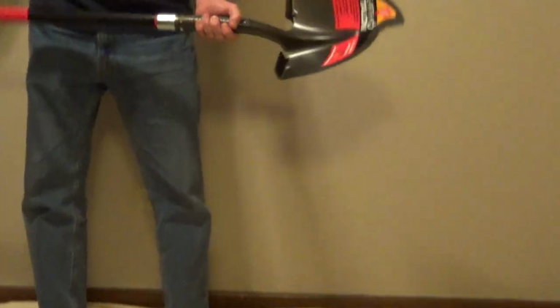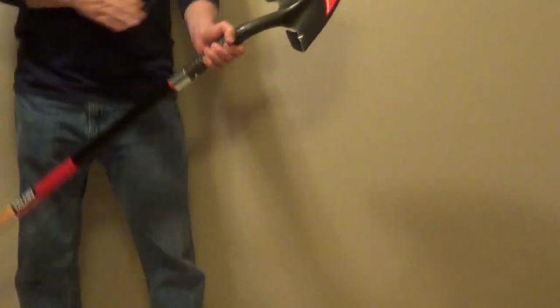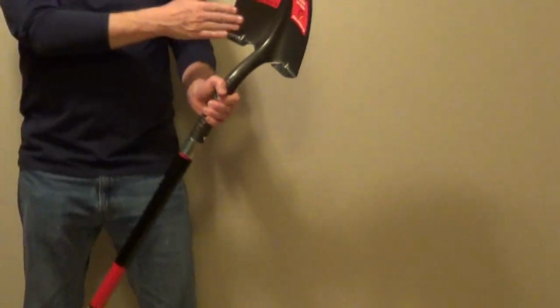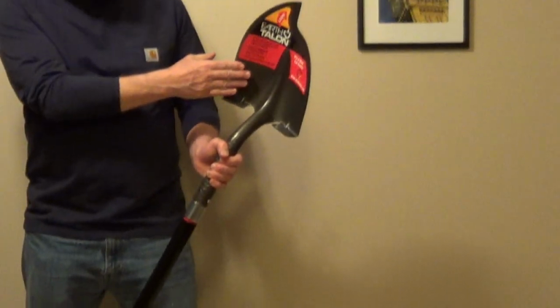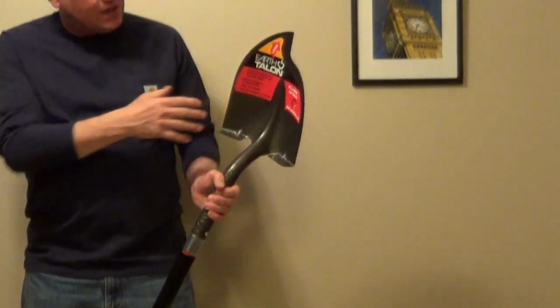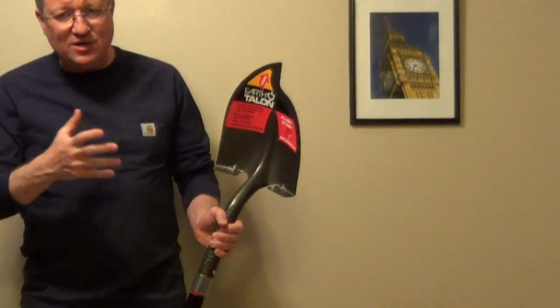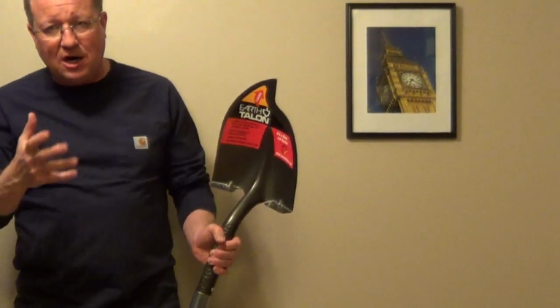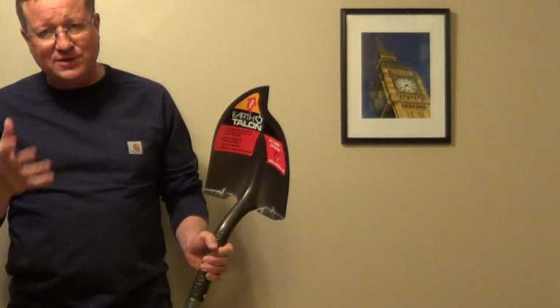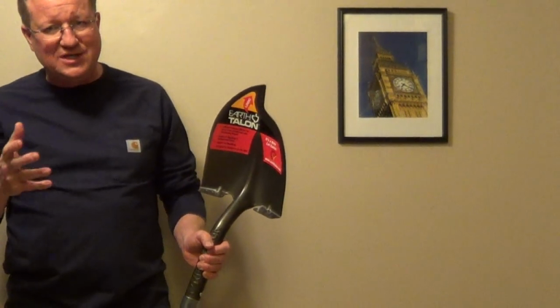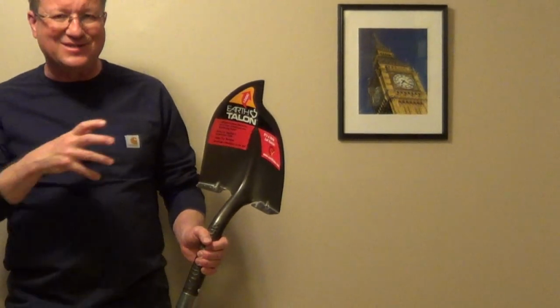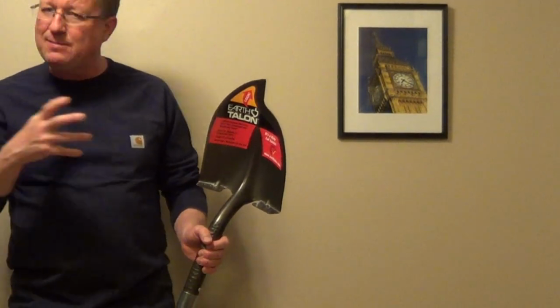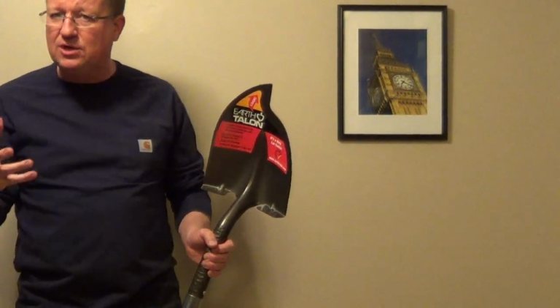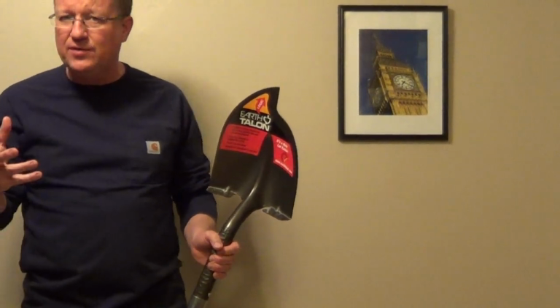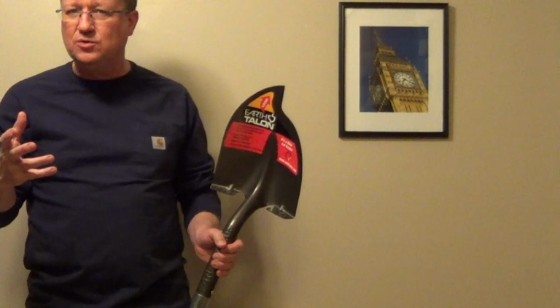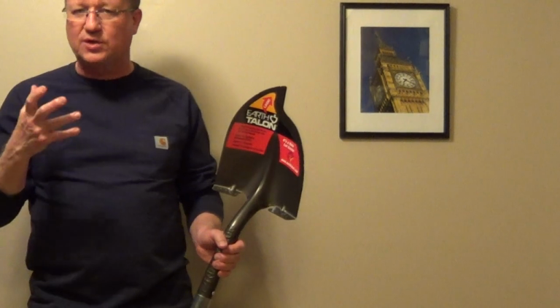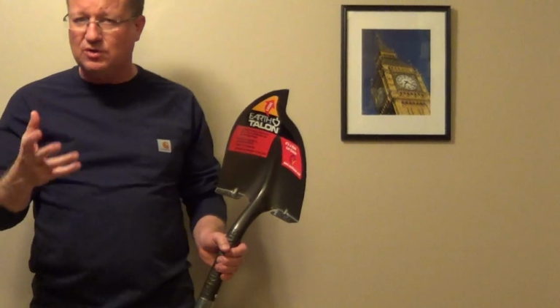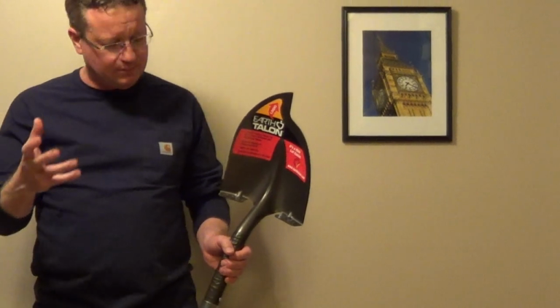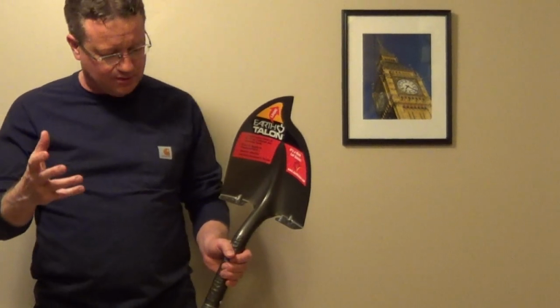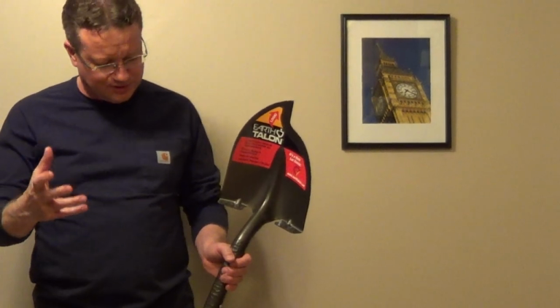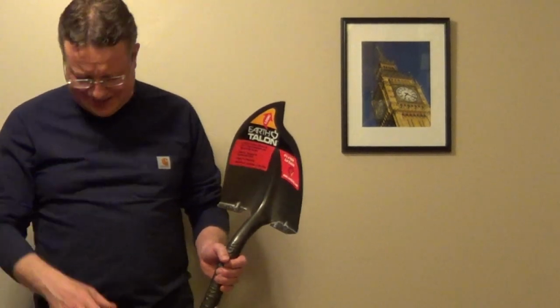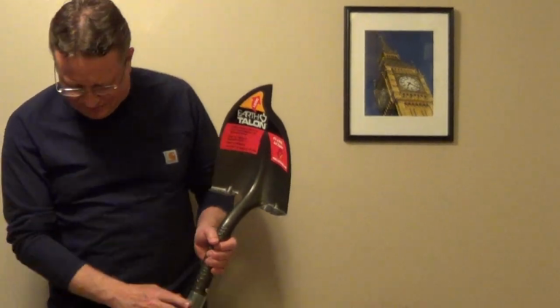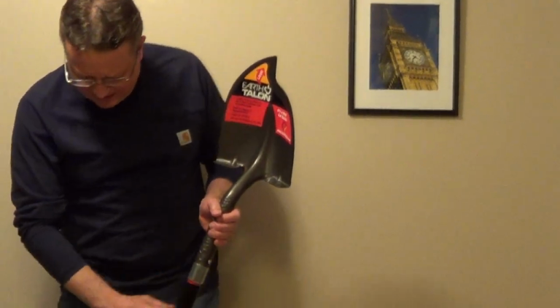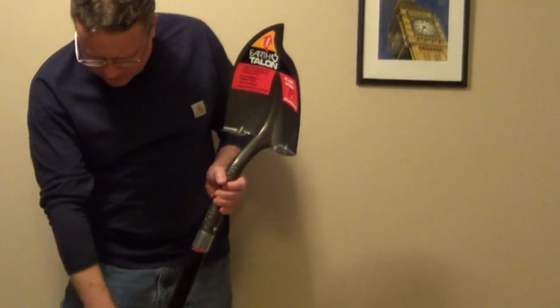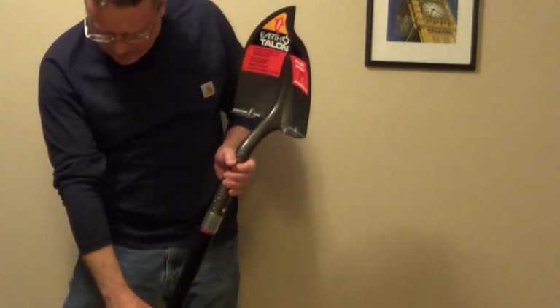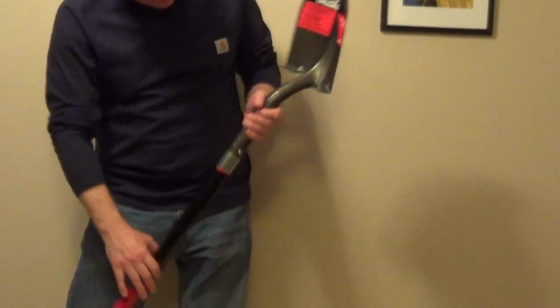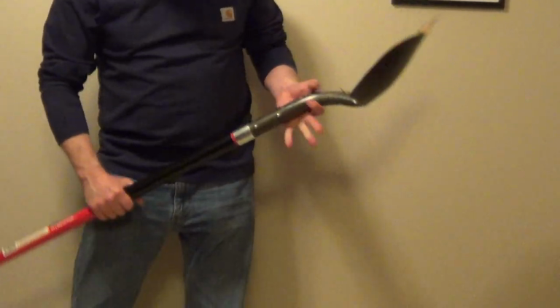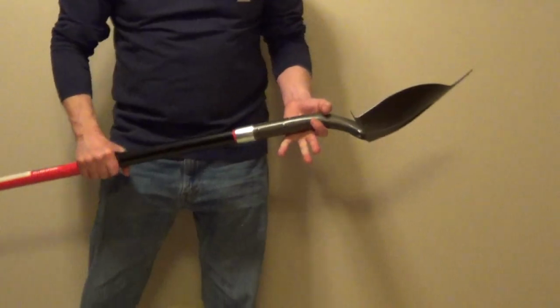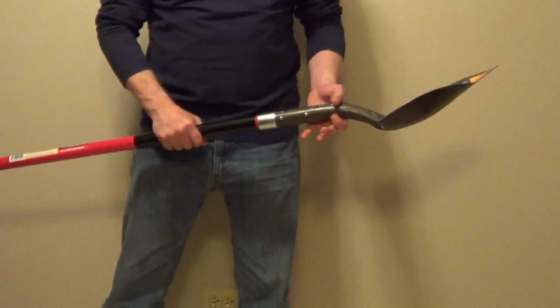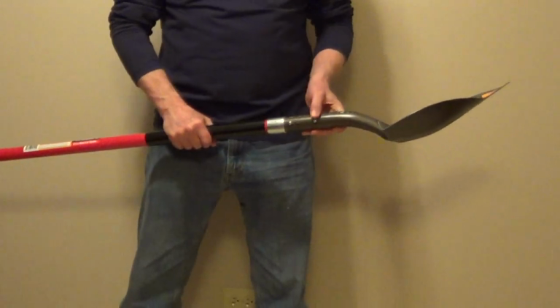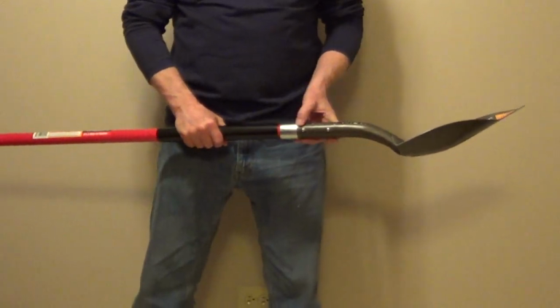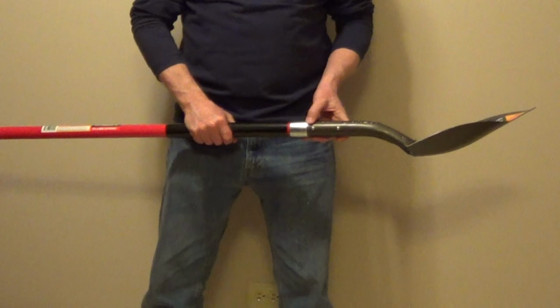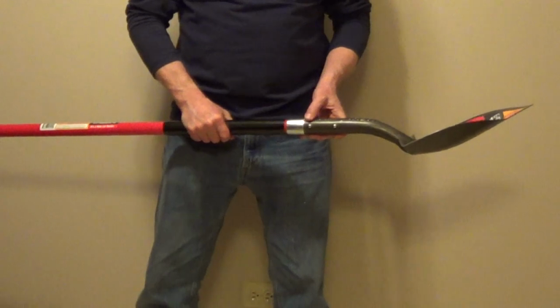The blade itself is a hardened carbon steel — the same material they use for construction materials. The handle is fiberglass reinforced with two rivets.